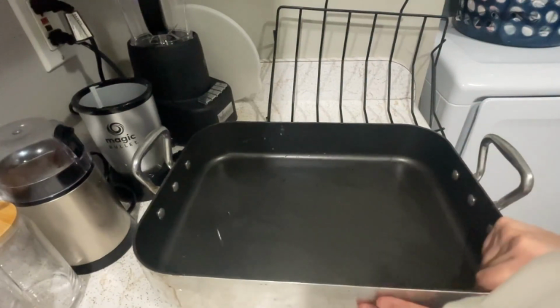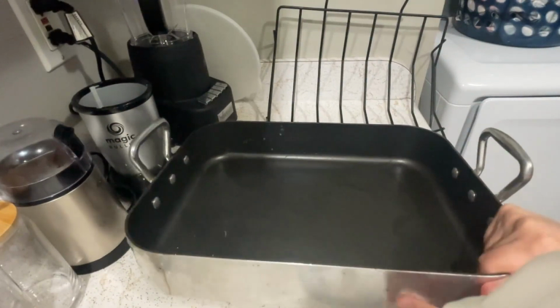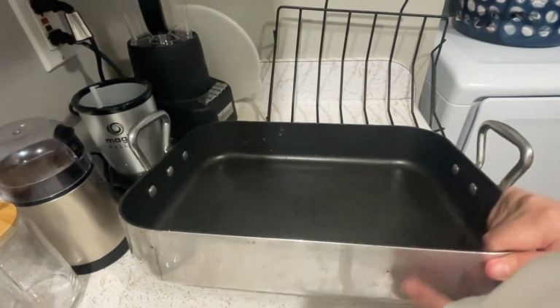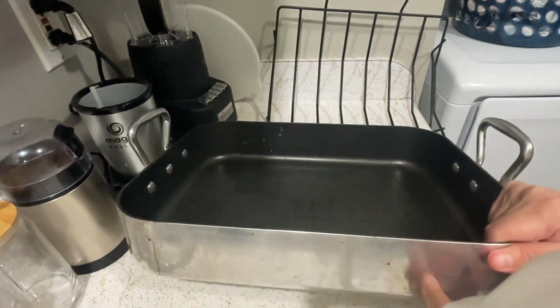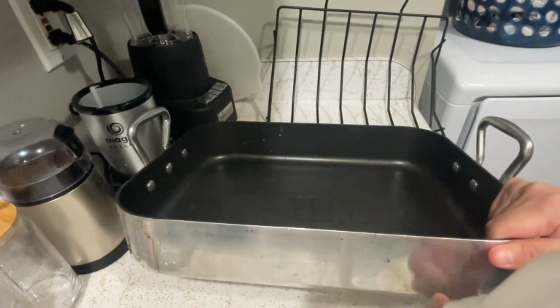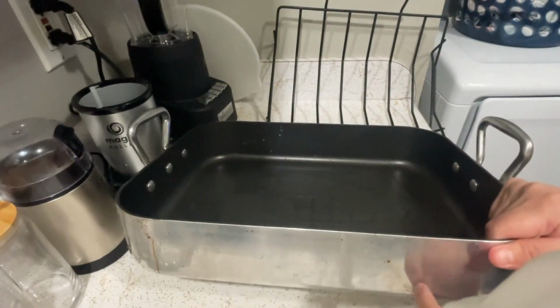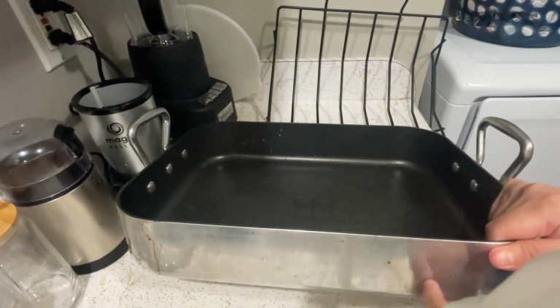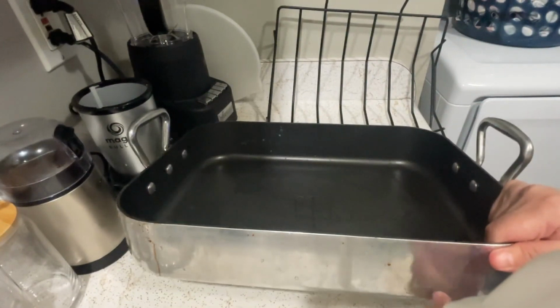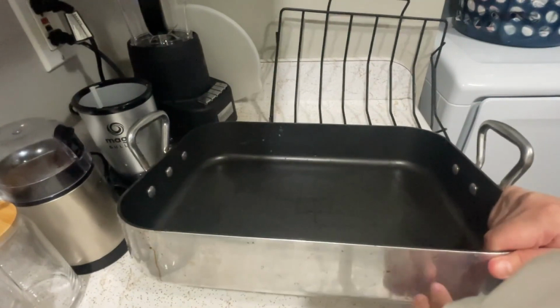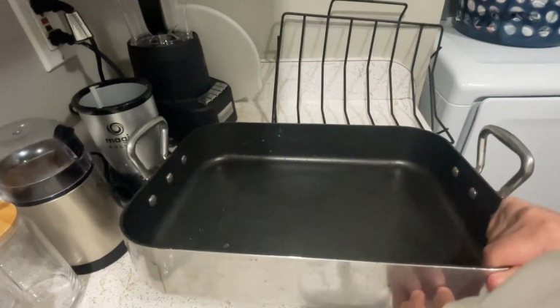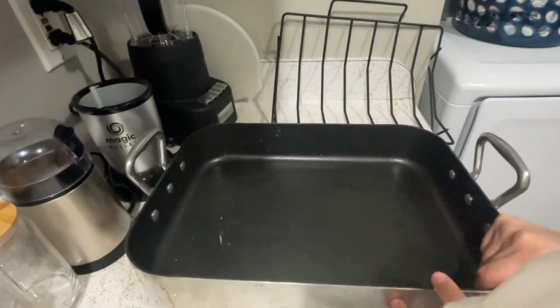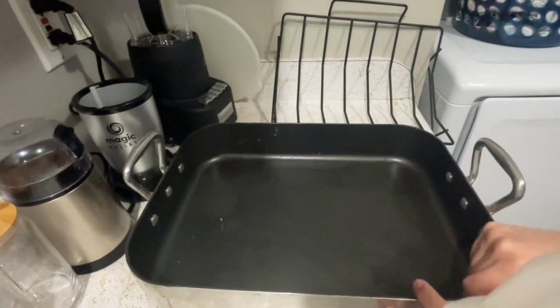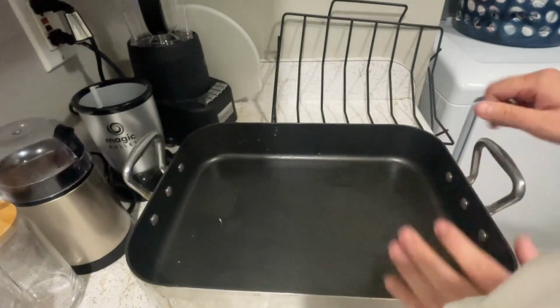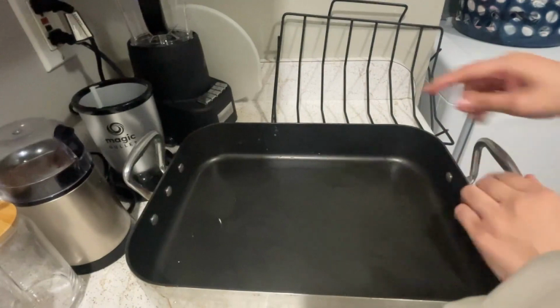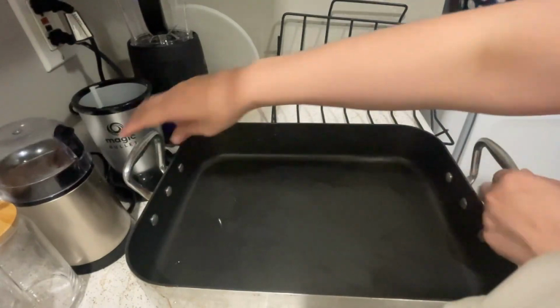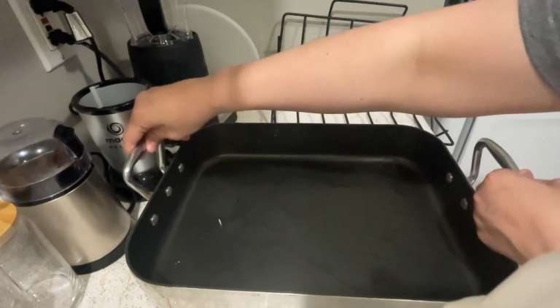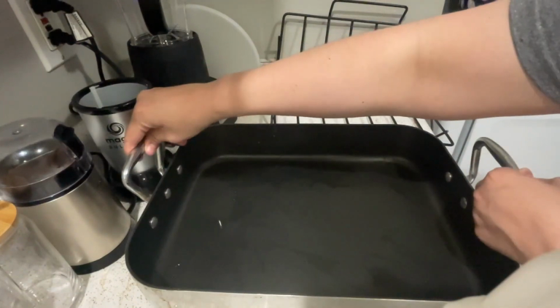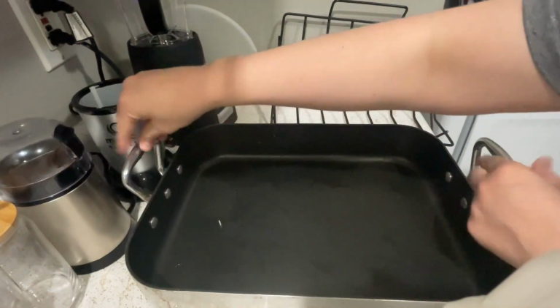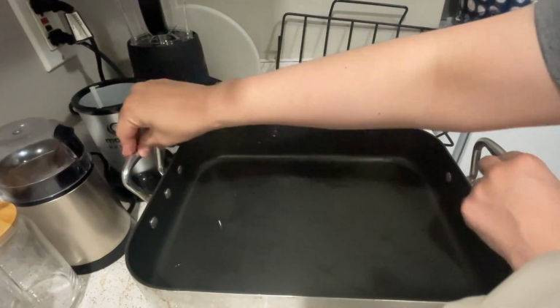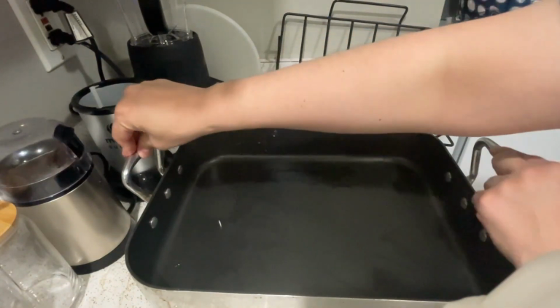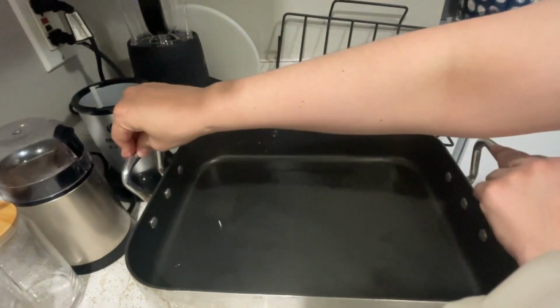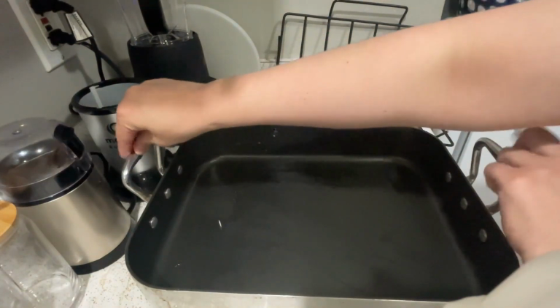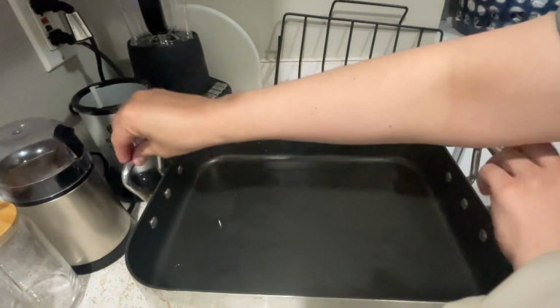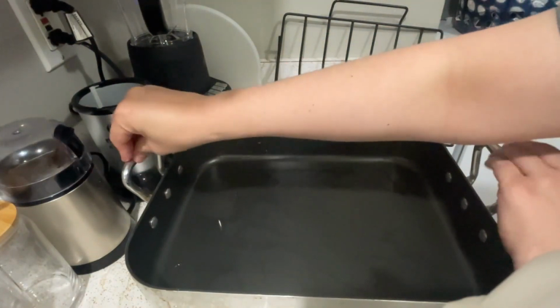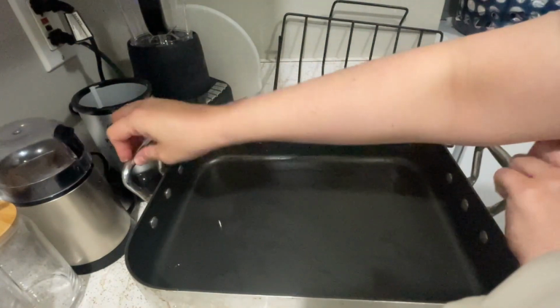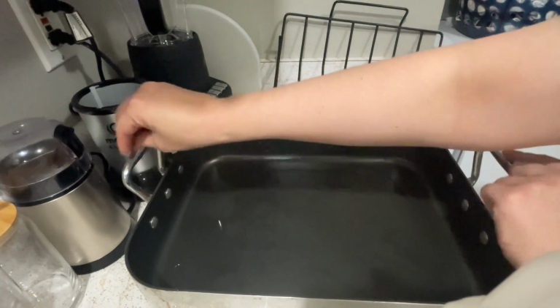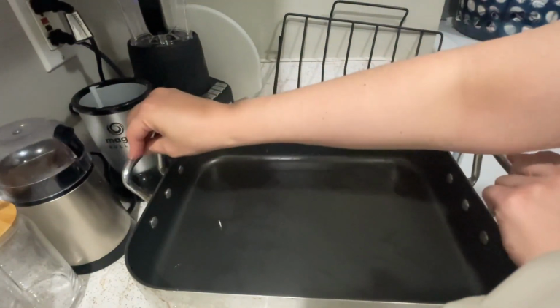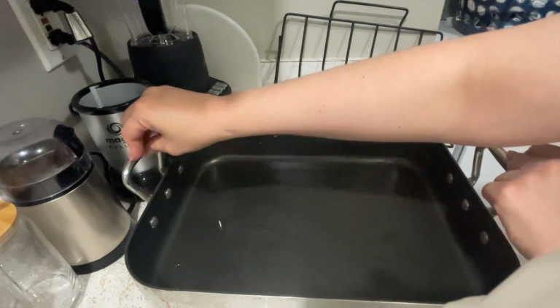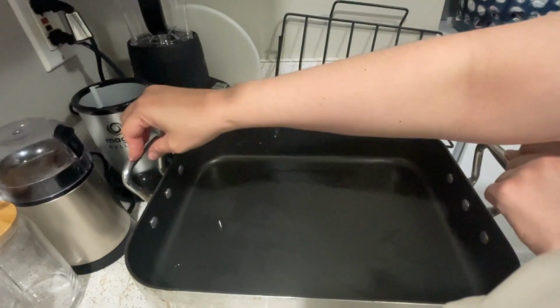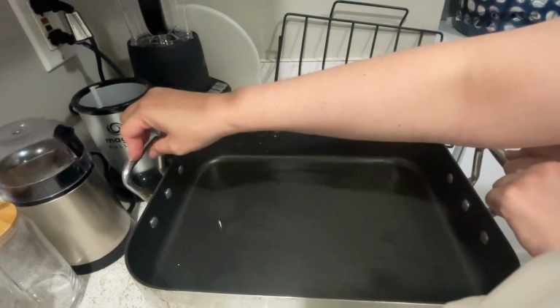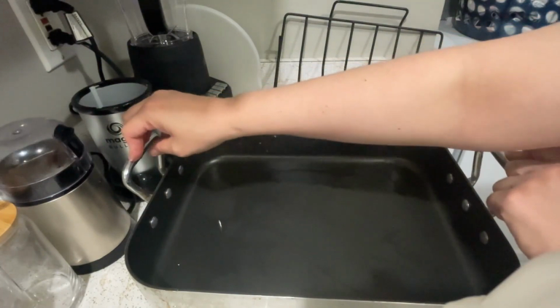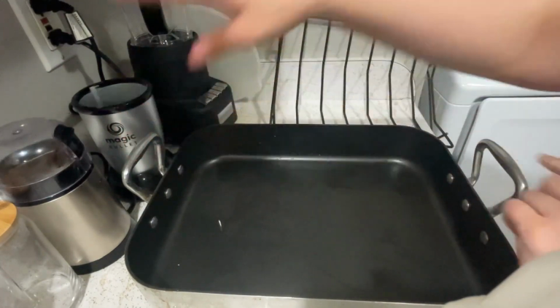As you can tell, it is nice and black from here, and it has a nice middle color over here. It has these two cool handles. Make sure that when you take it out of the oven you use gloves — don't touch this without gloves because you will get burnt.